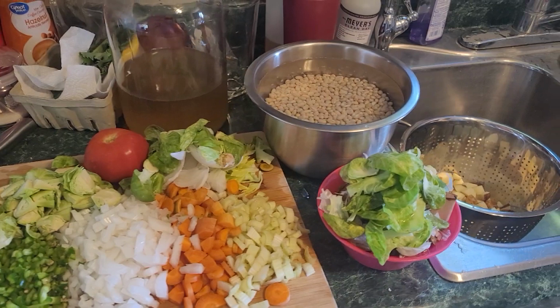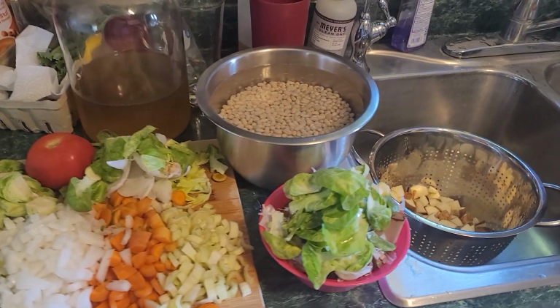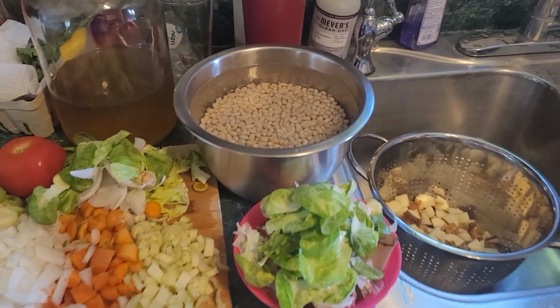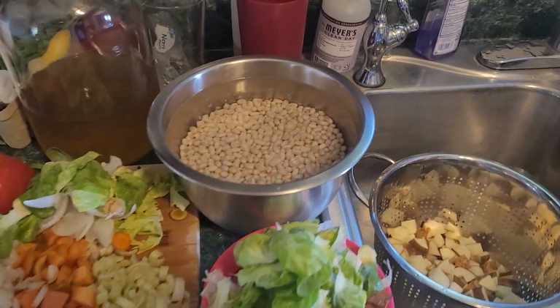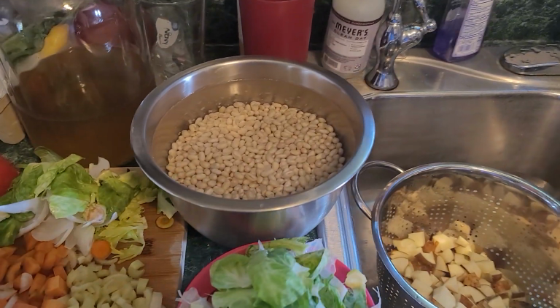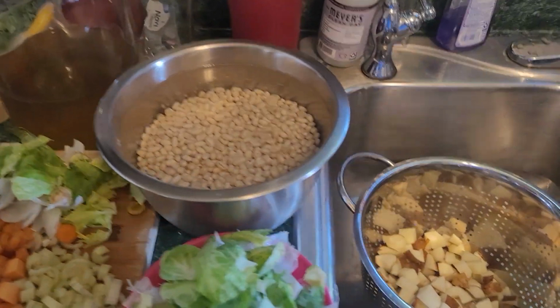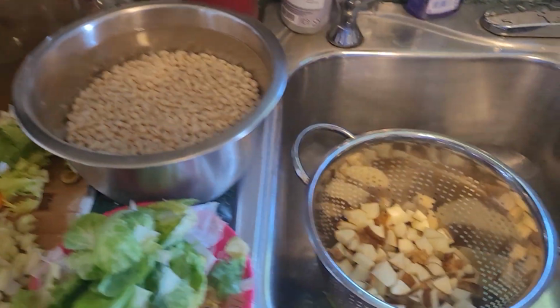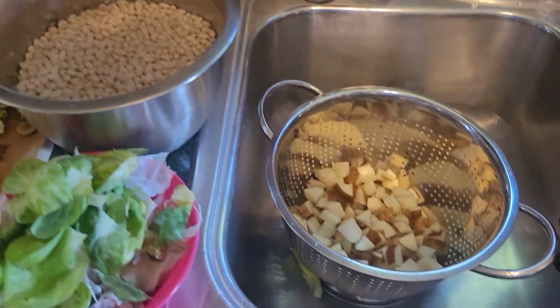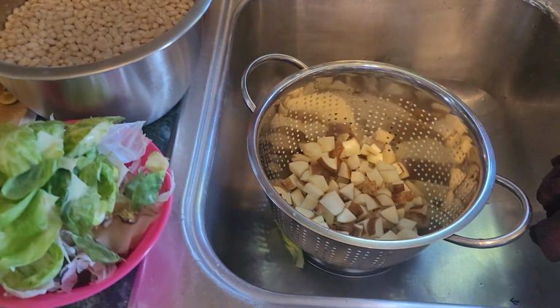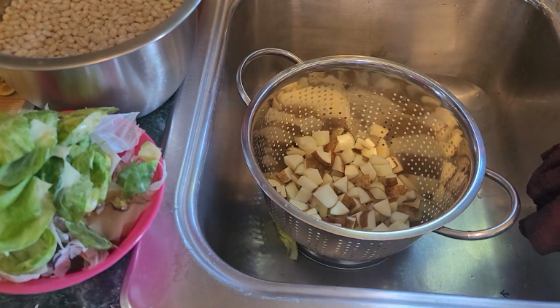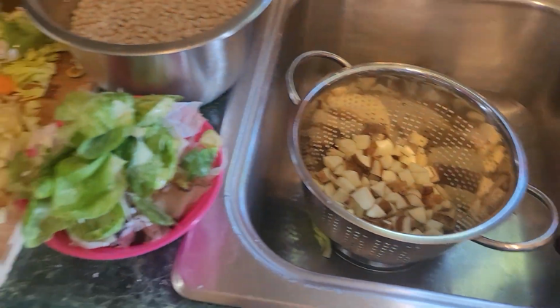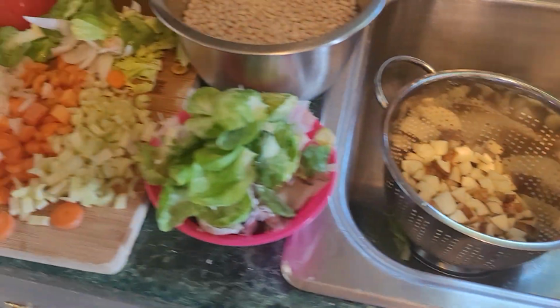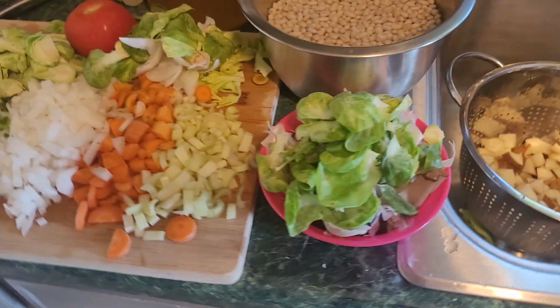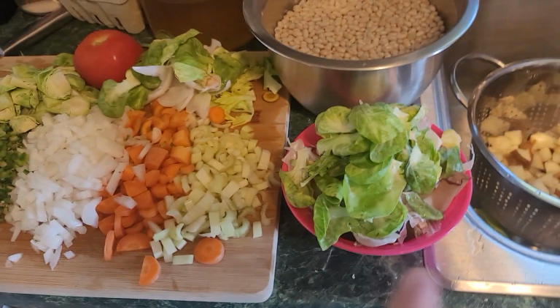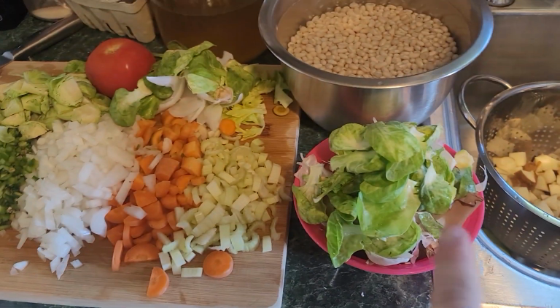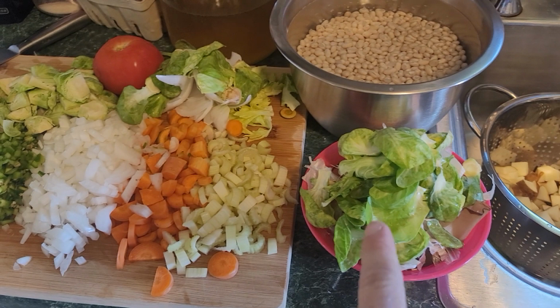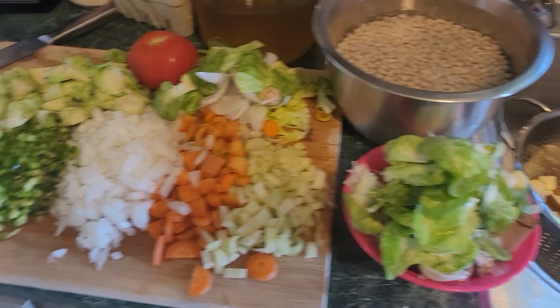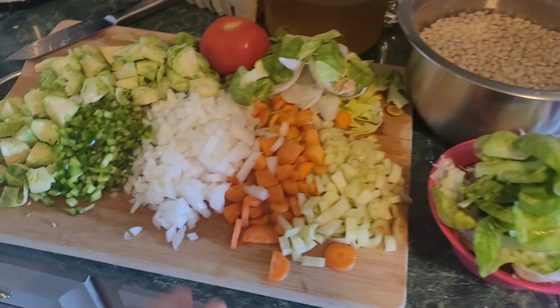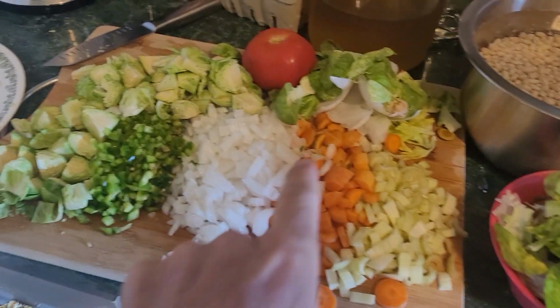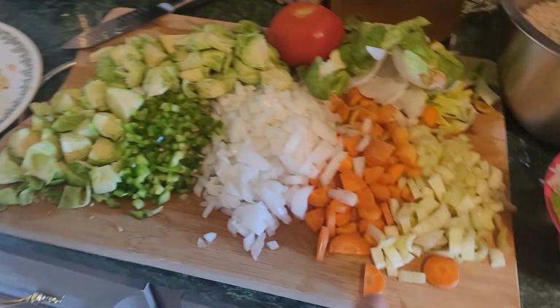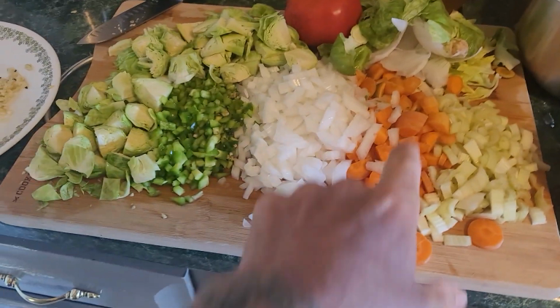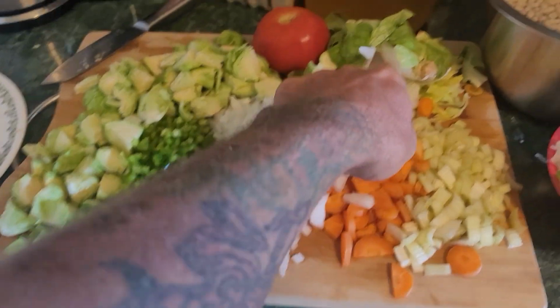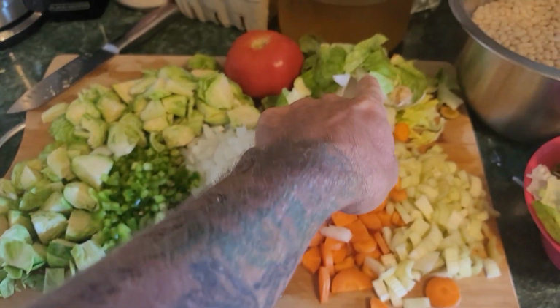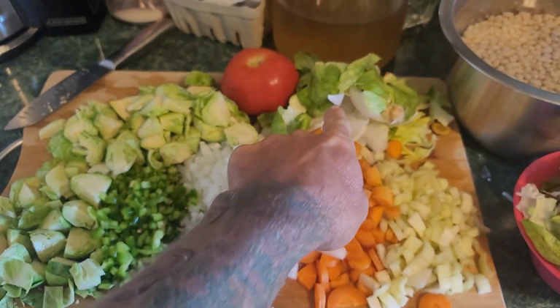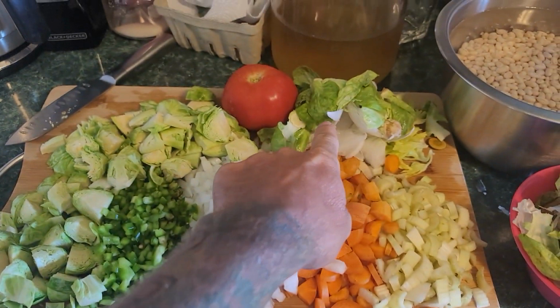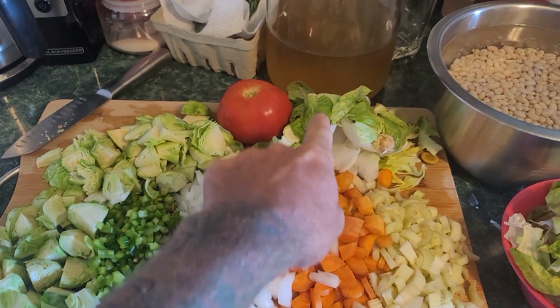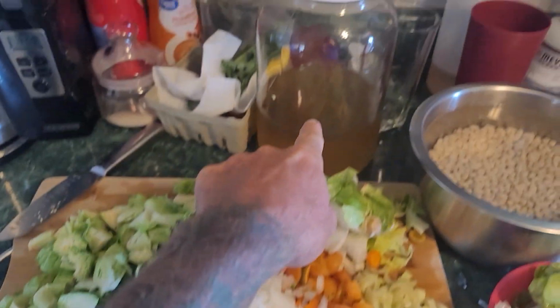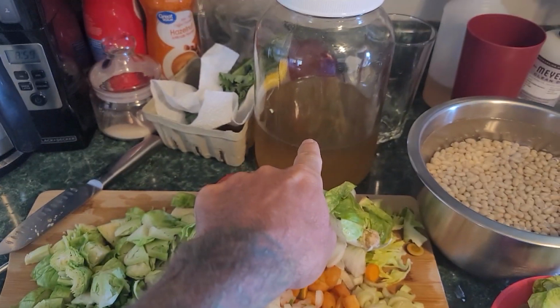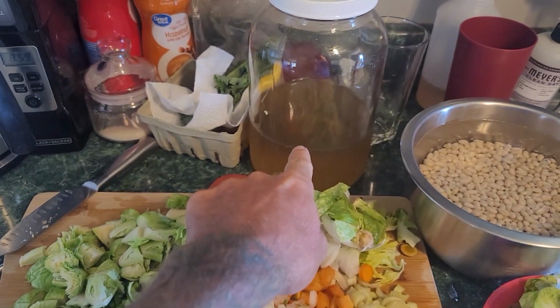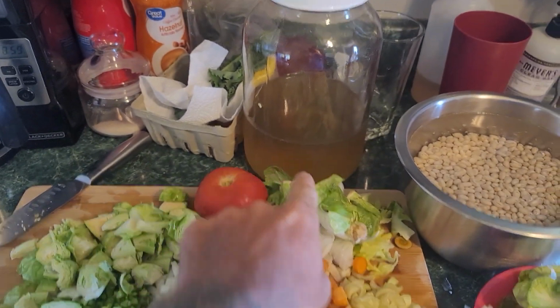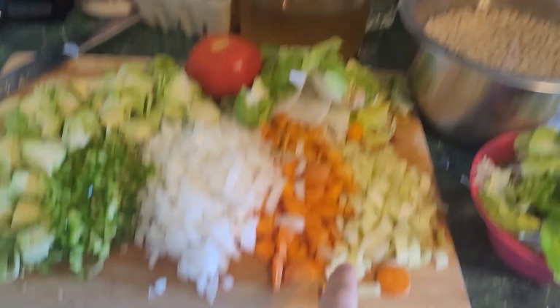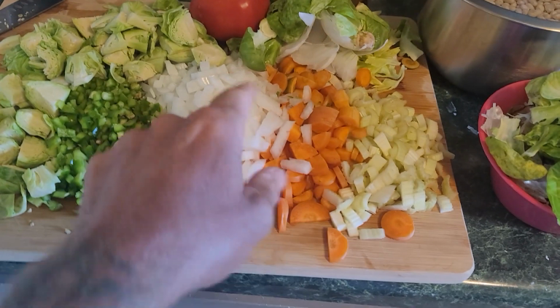All right, it's going down. There's my navy beans, potatoes that I've soaked. That stuff going to the compost. That's going to my freezer bag for more homemade broth.